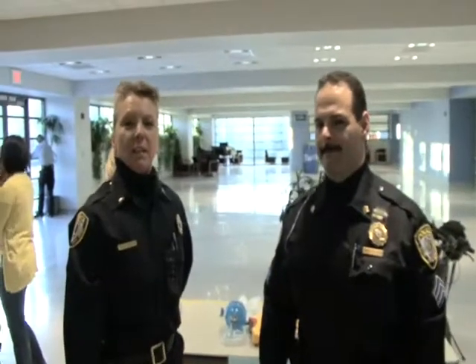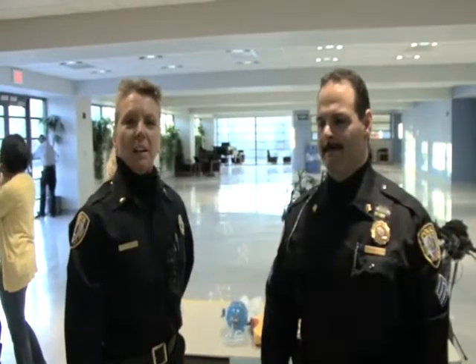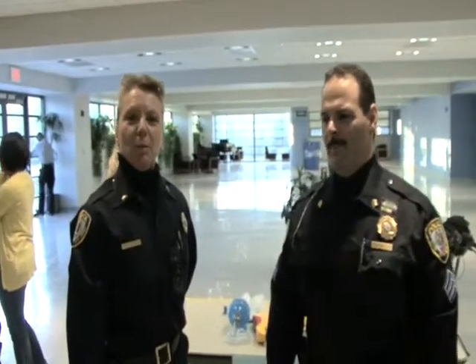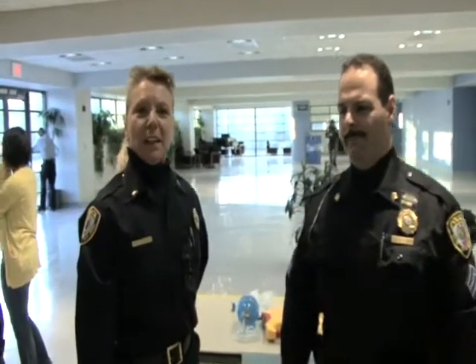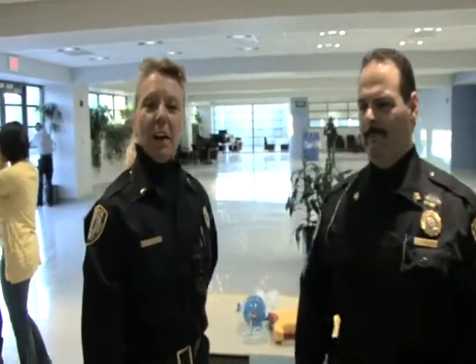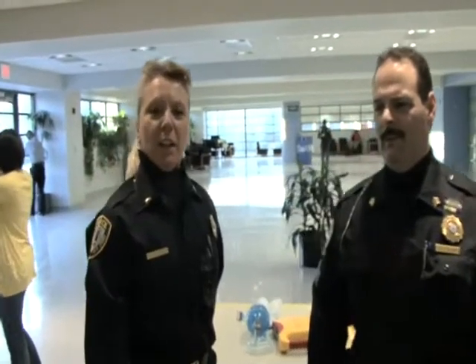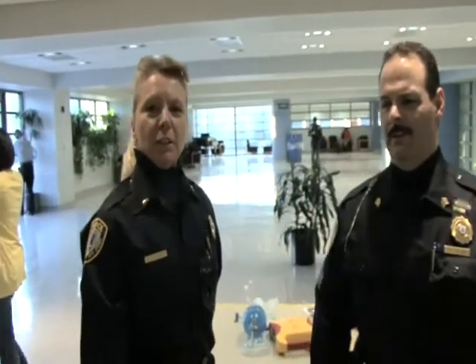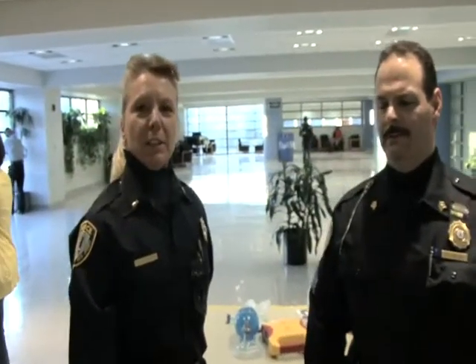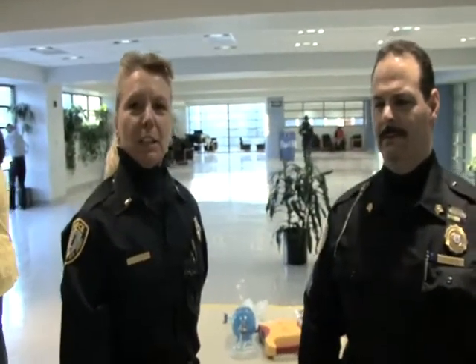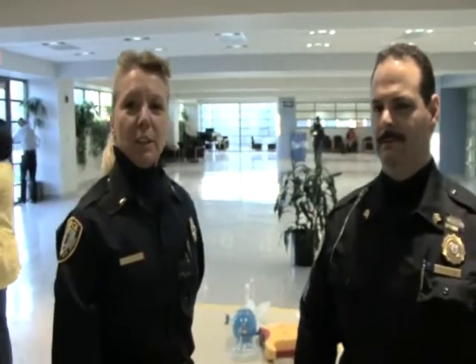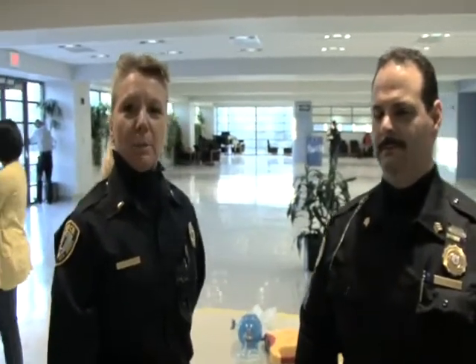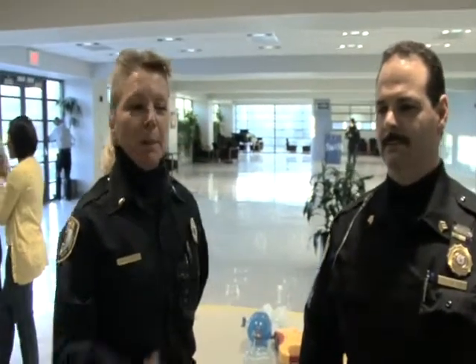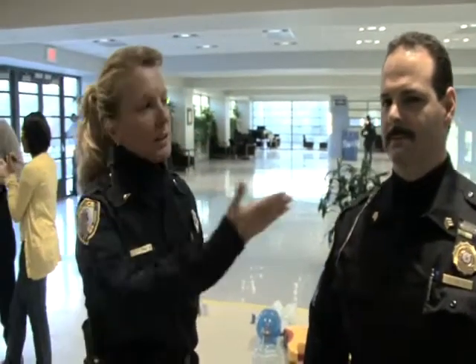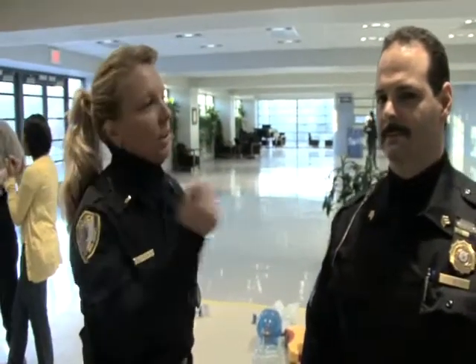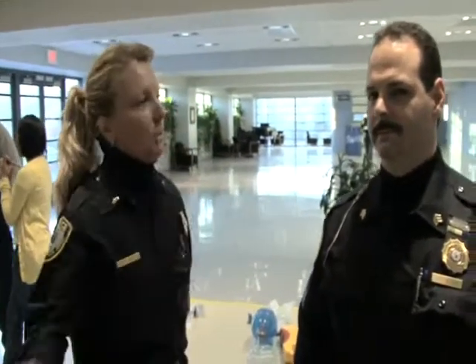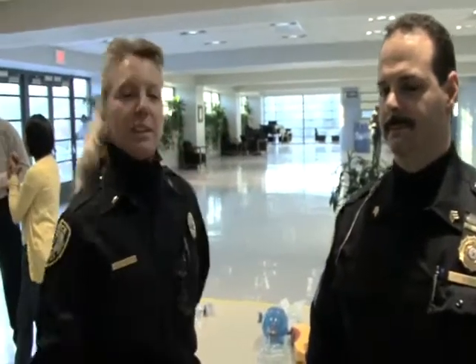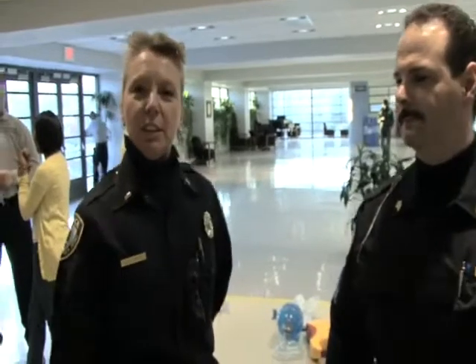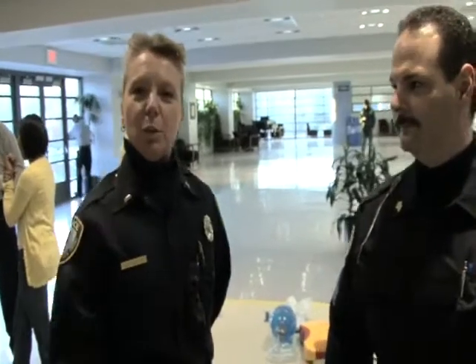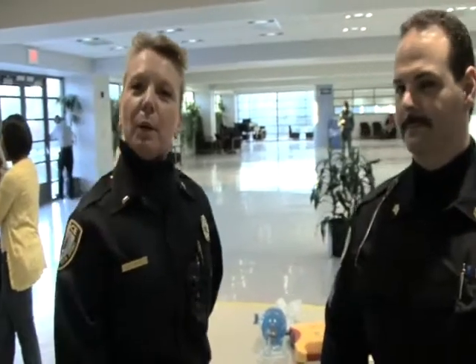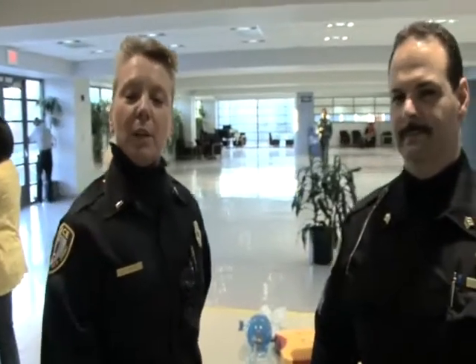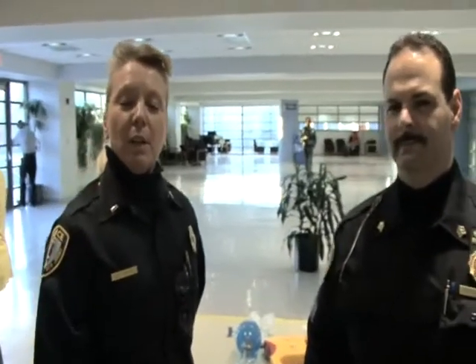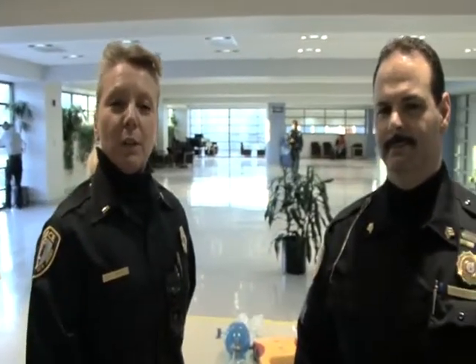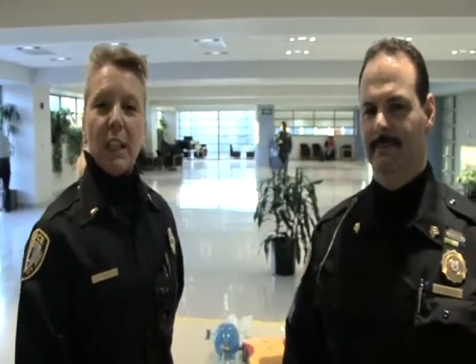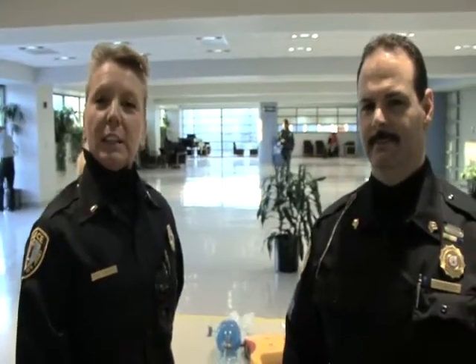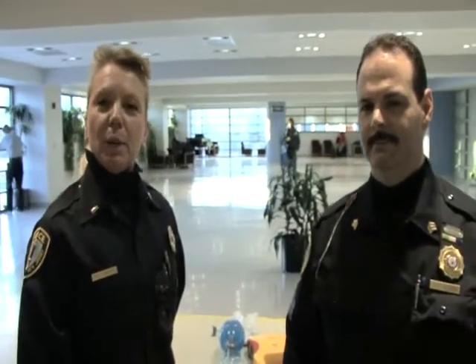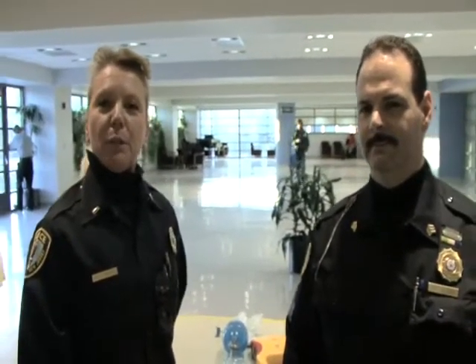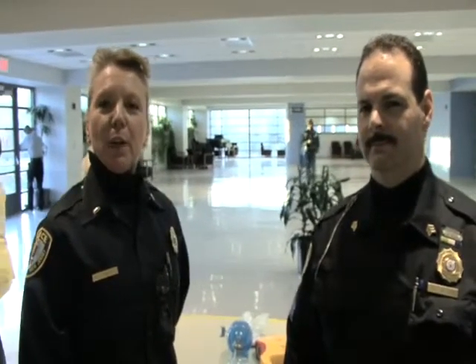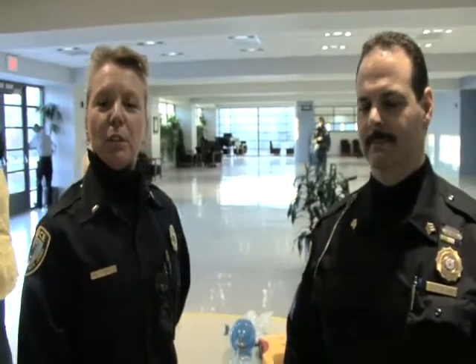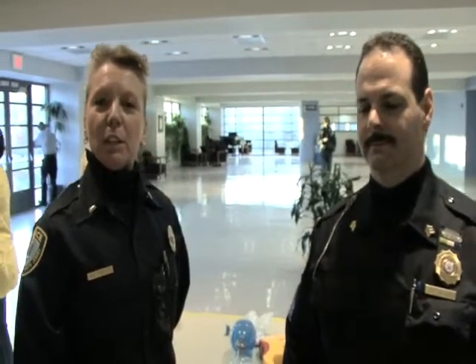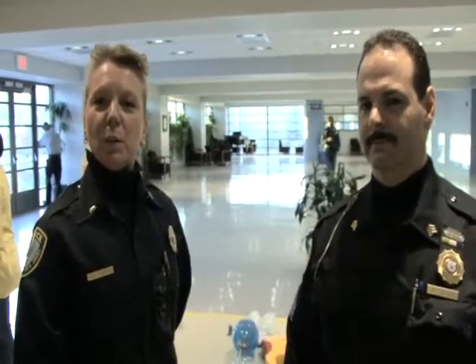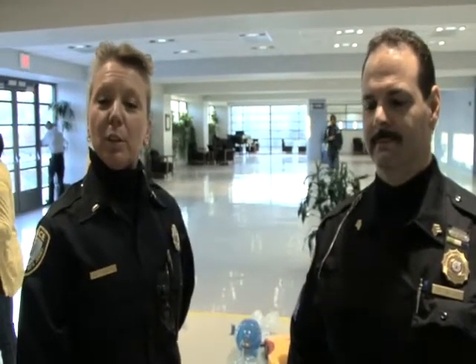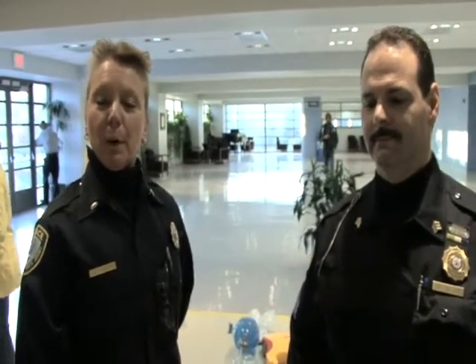Hello, I'm Lieutenant Carol Ellis from NJIT Police Department. This is Sergeant Marks. We are both first aid, CPR, and defibrillator instructors with our department.